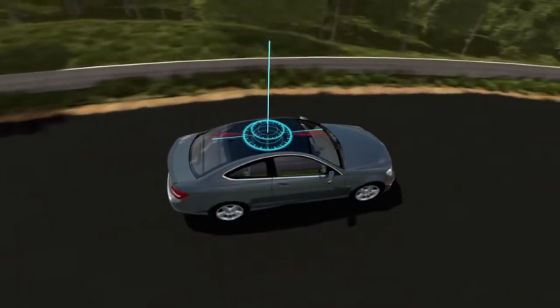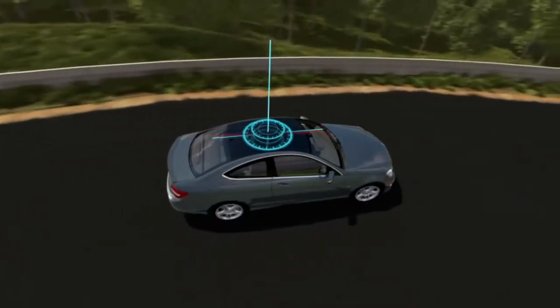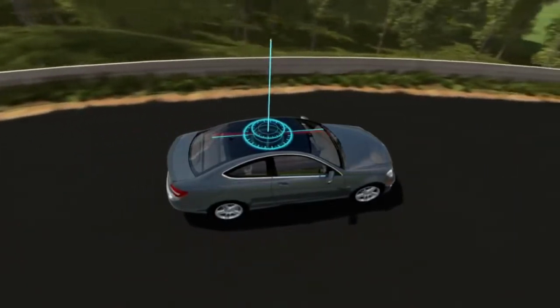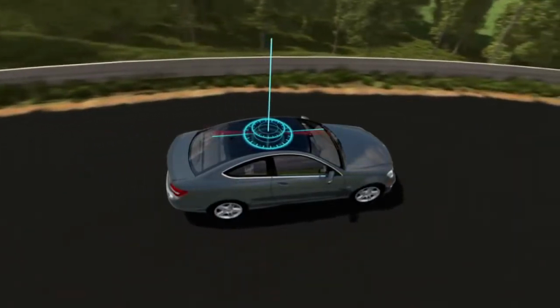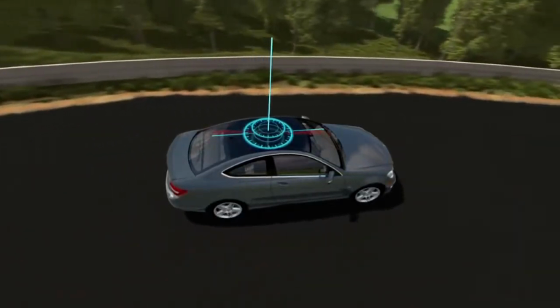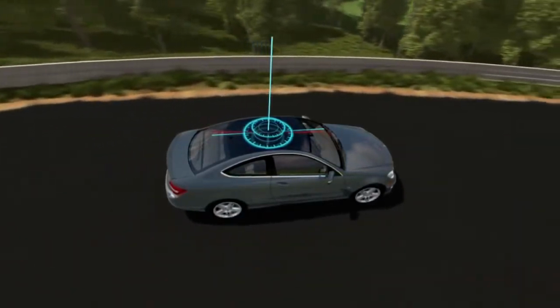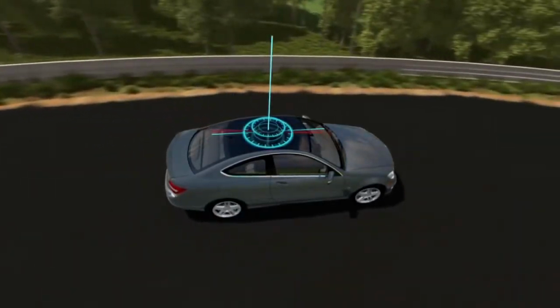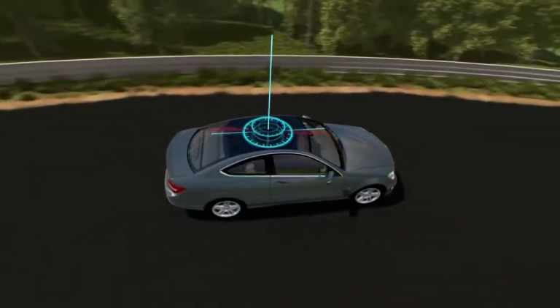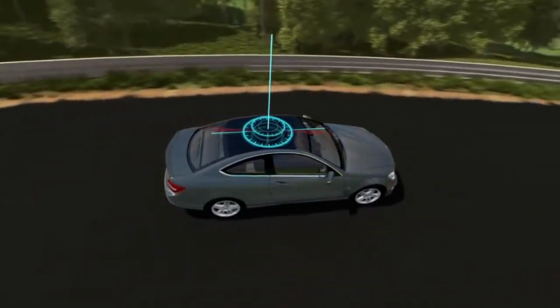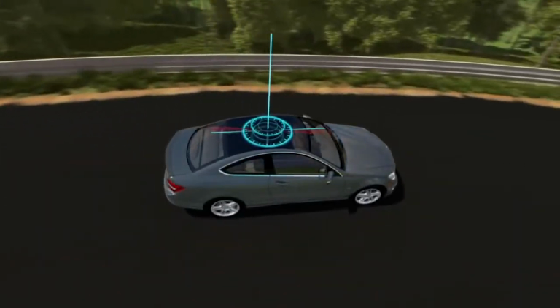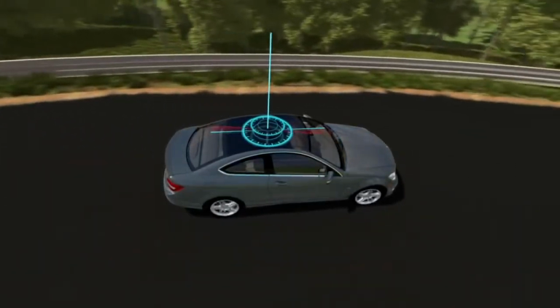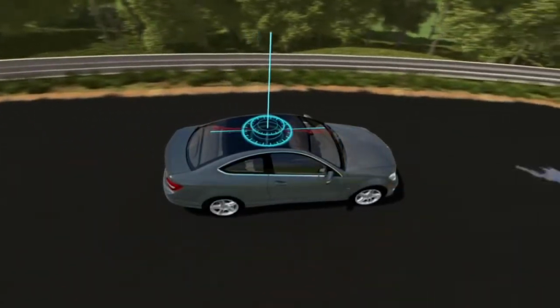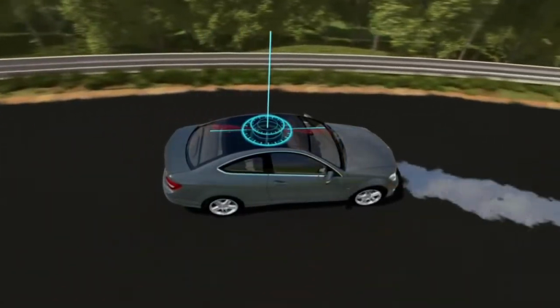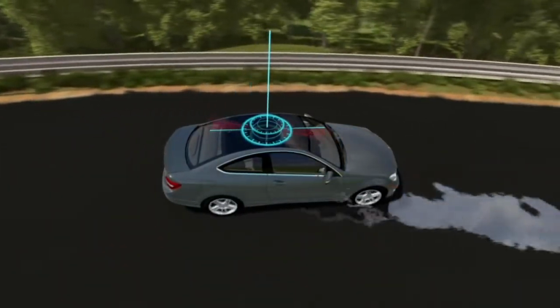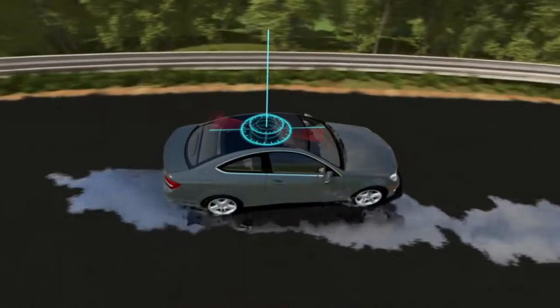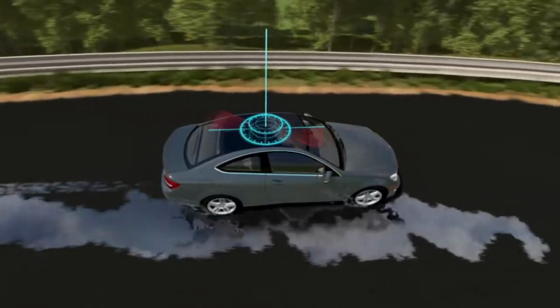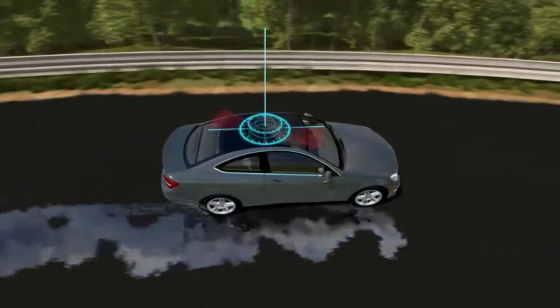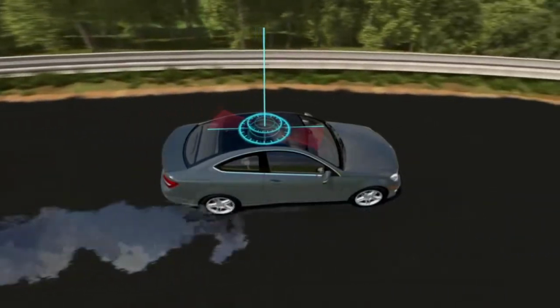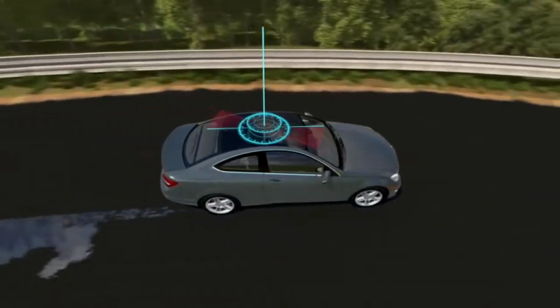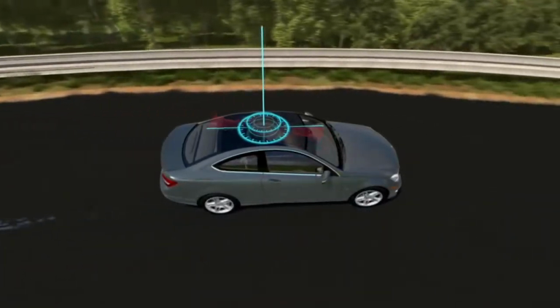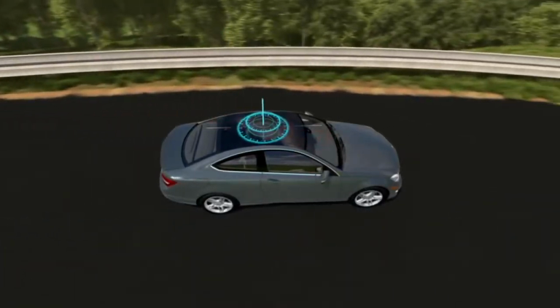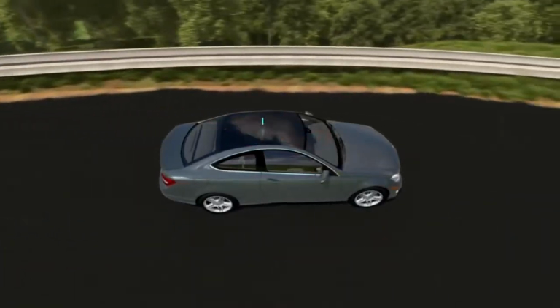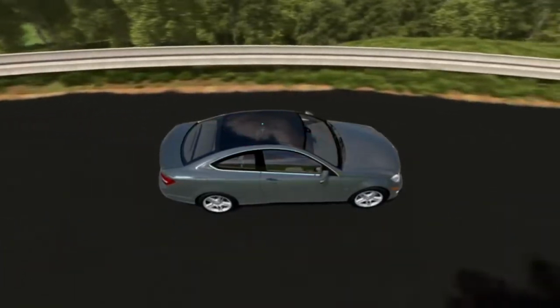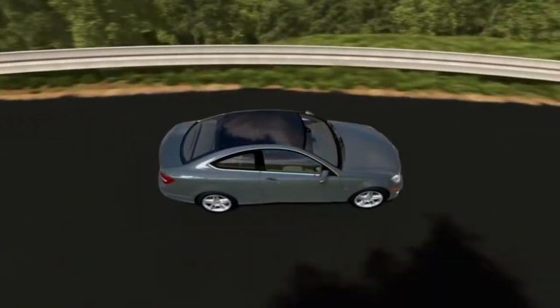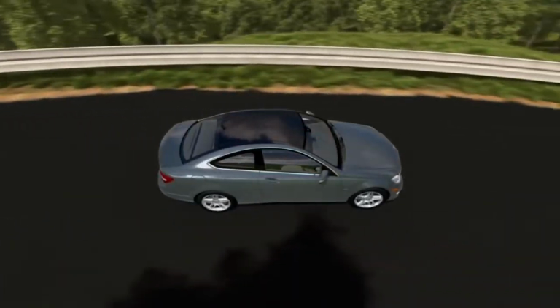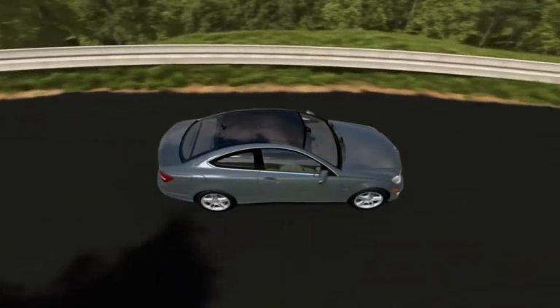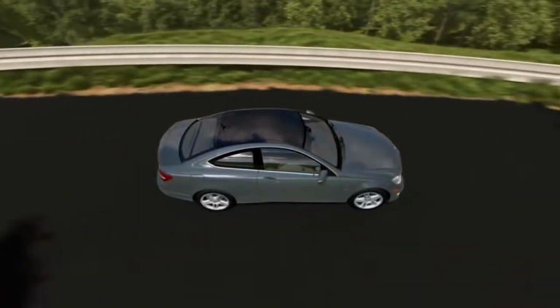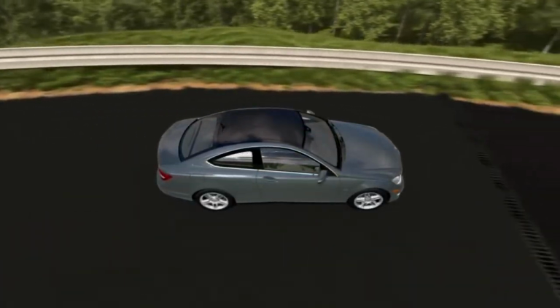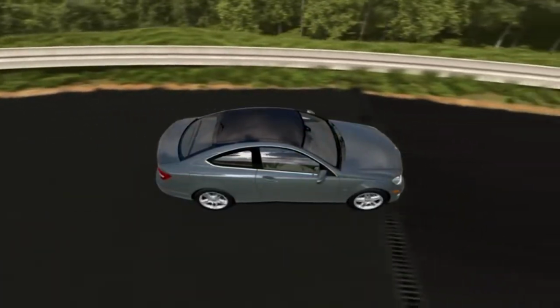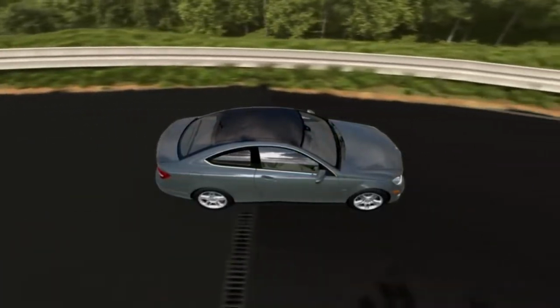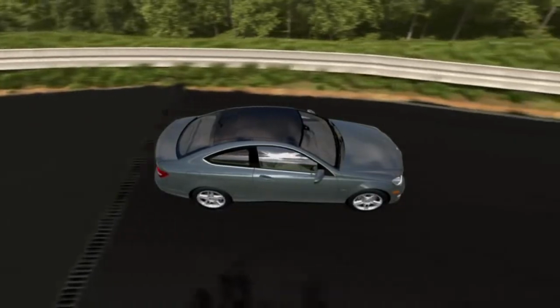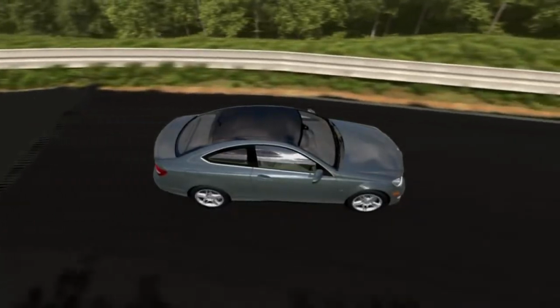Like when you swerve to avoid an obstacle, take a curve too fast, or encounter a slippery road. This is why Mercedes-Benz invented ESP, the electronic stability program.